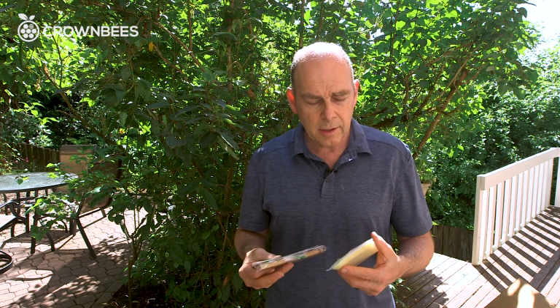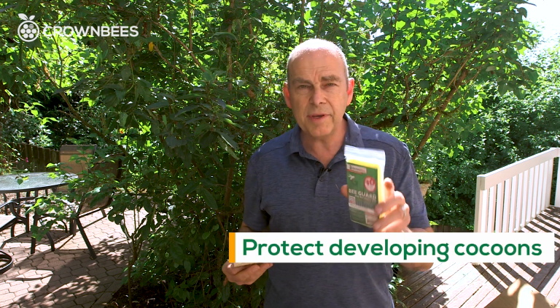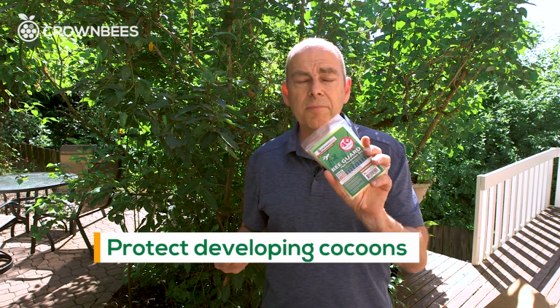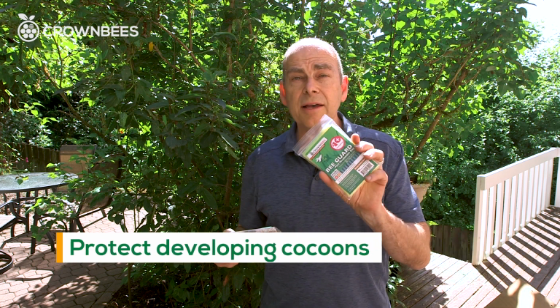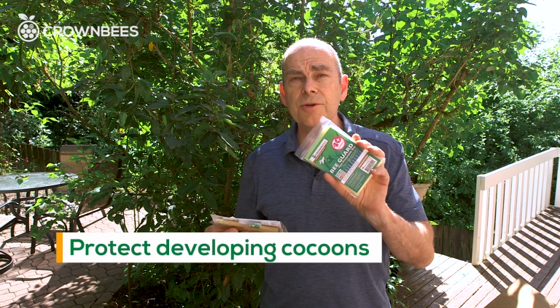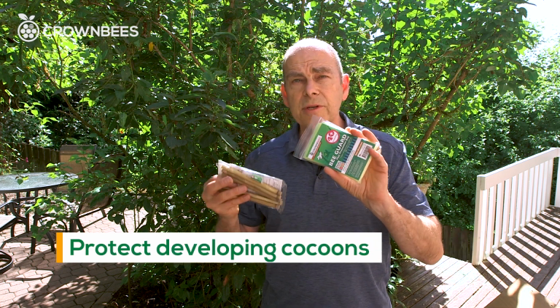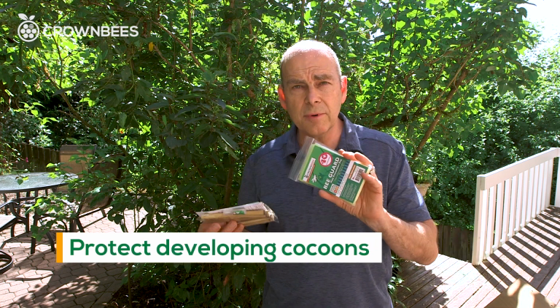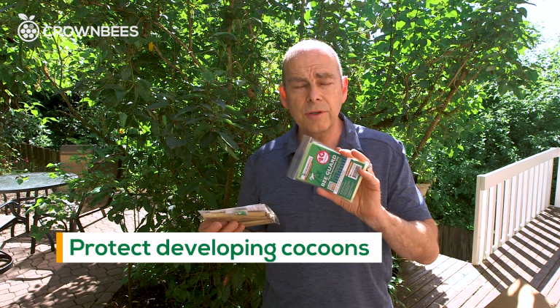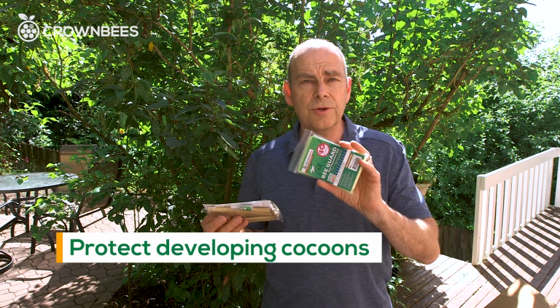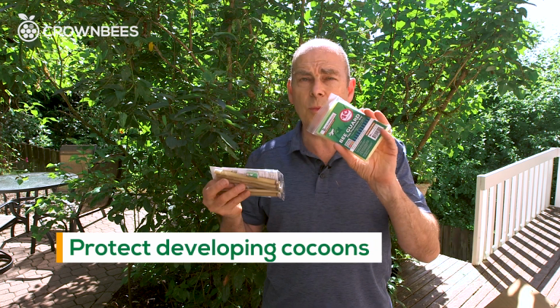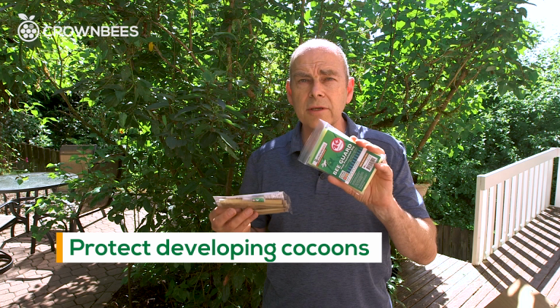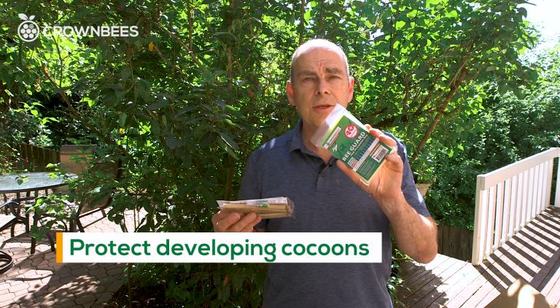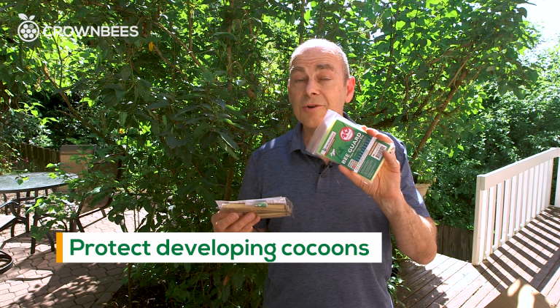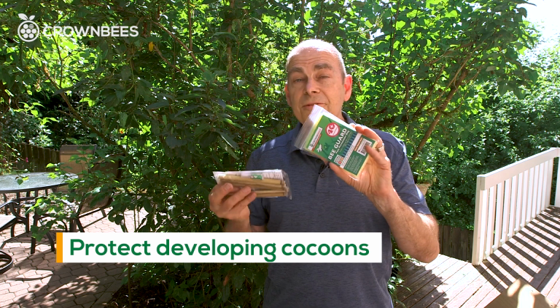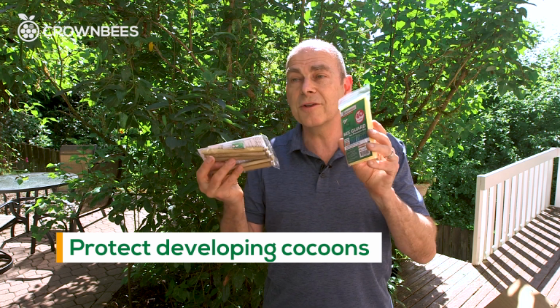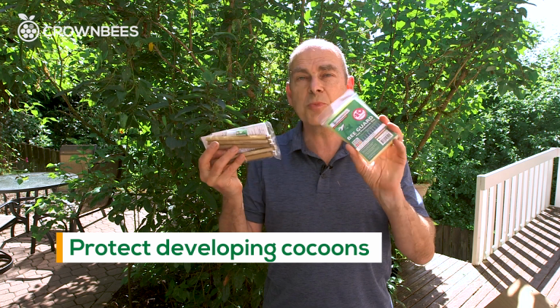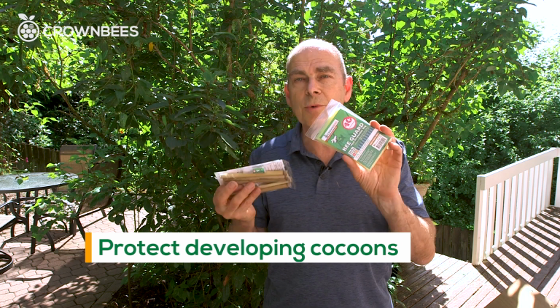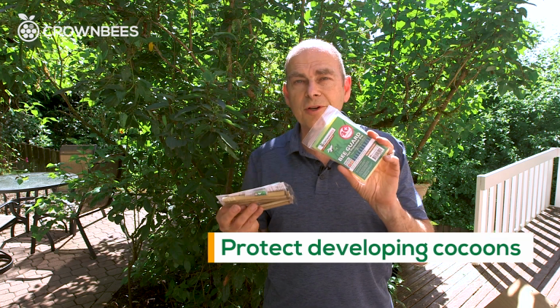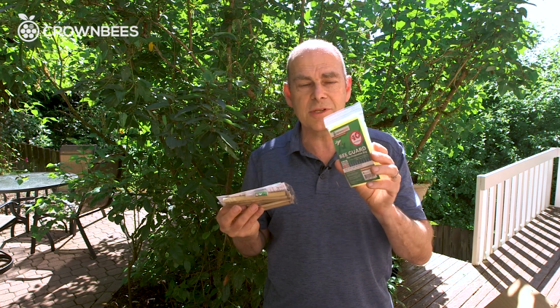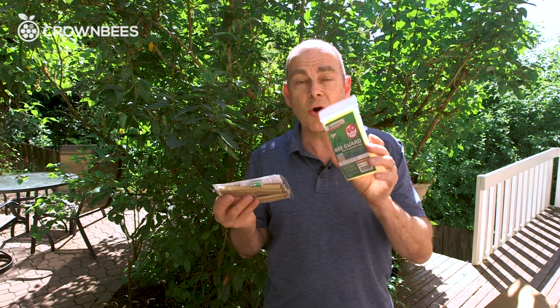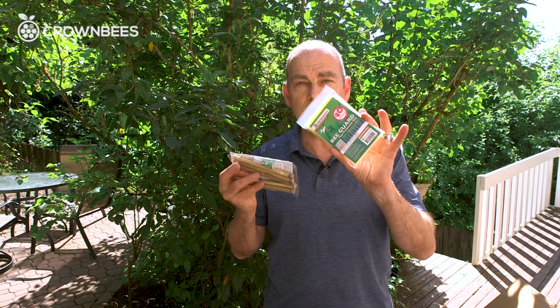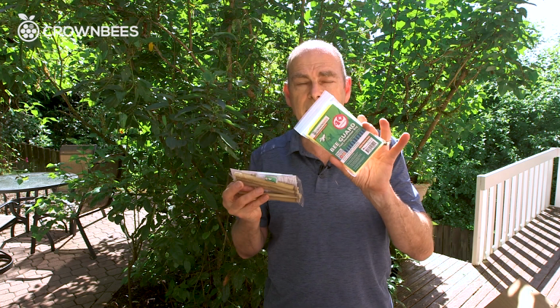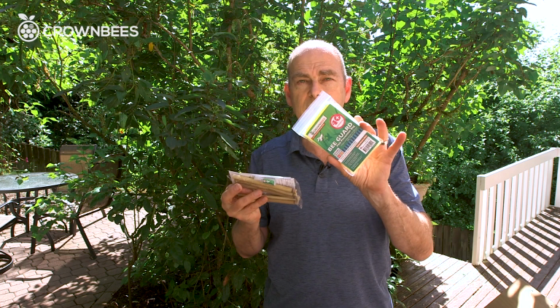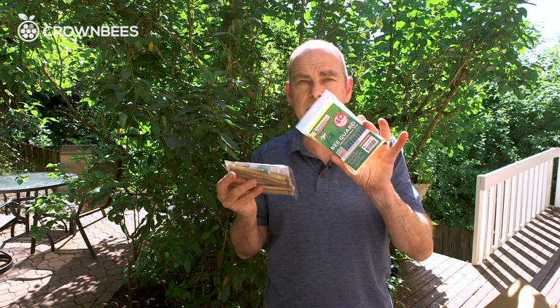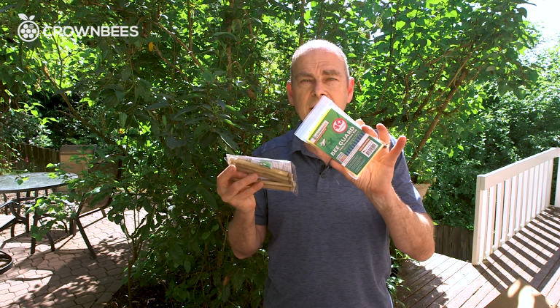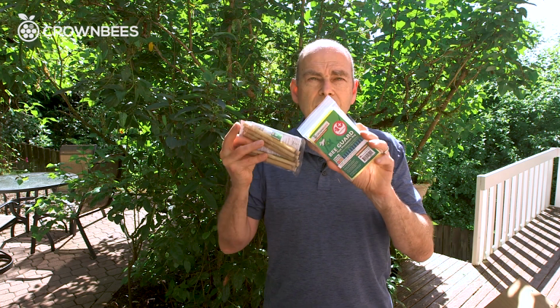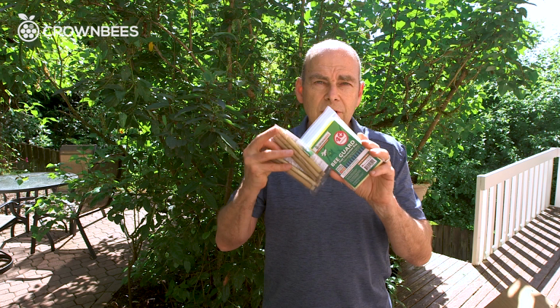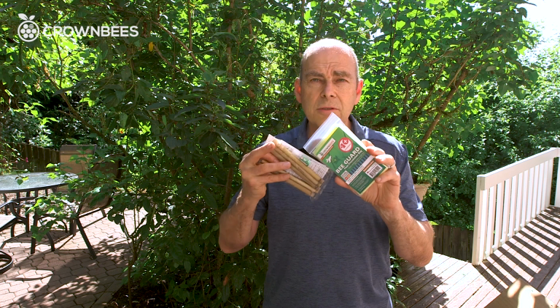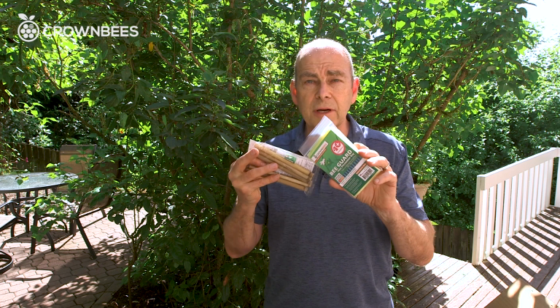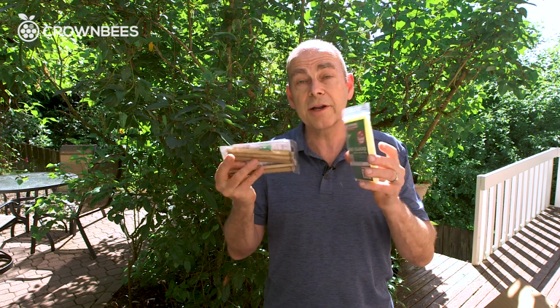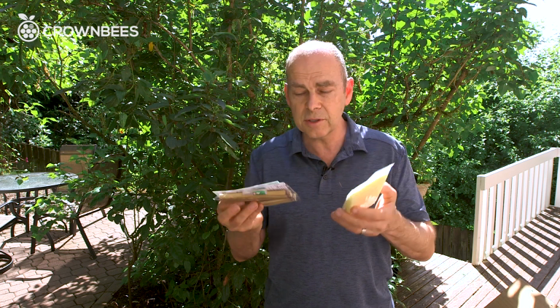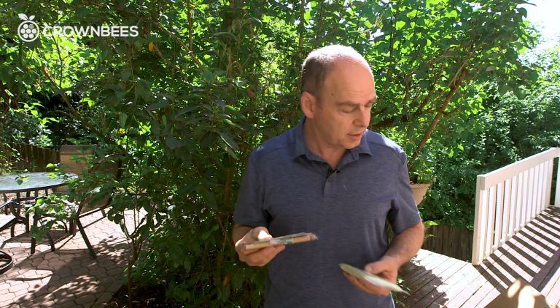The bee guard bag is used during the summer, used during the winter, and used during the spring with cocoons. It's an all-use bag to protect your cocoons from predators that want them.